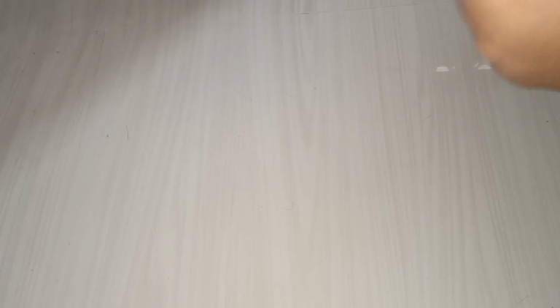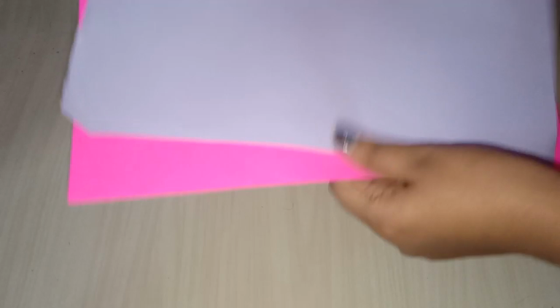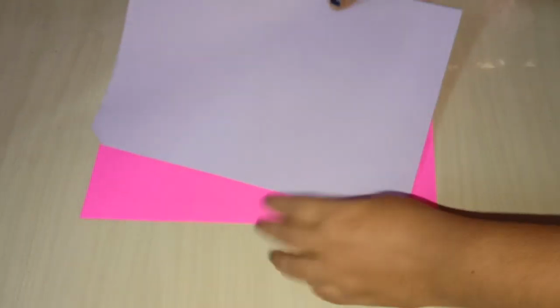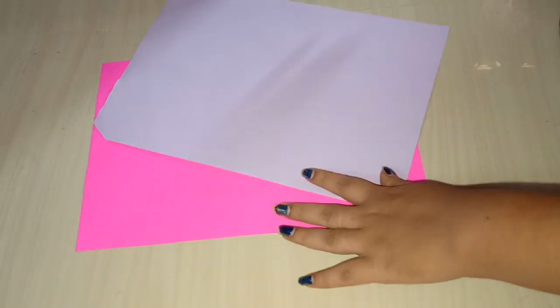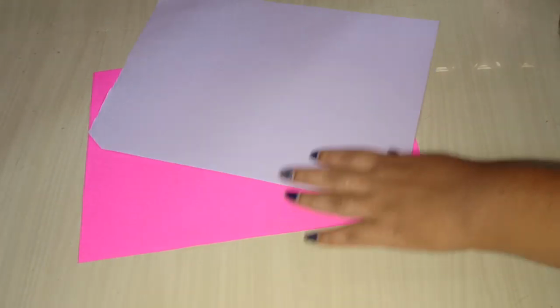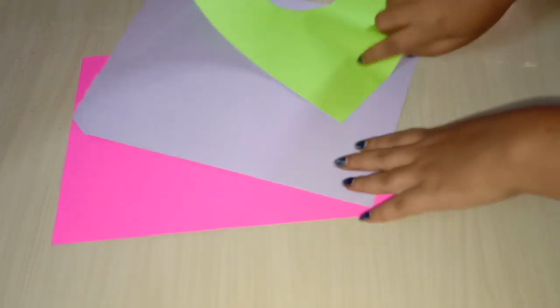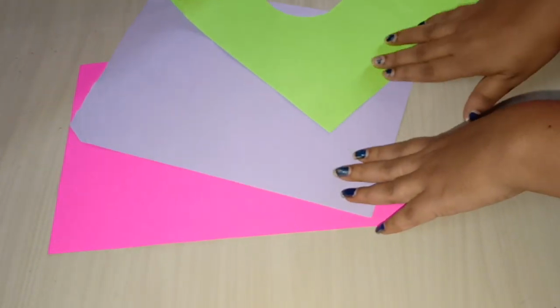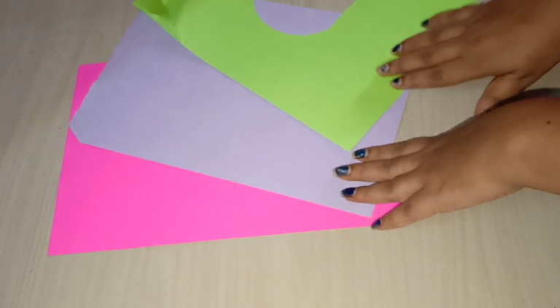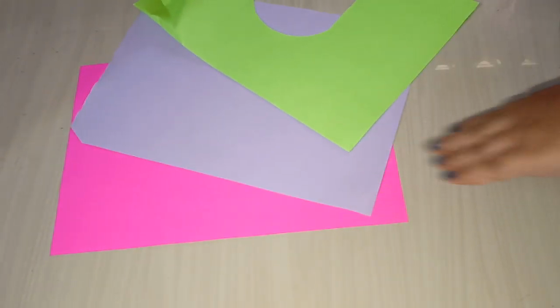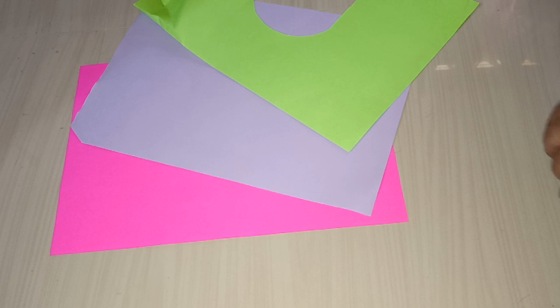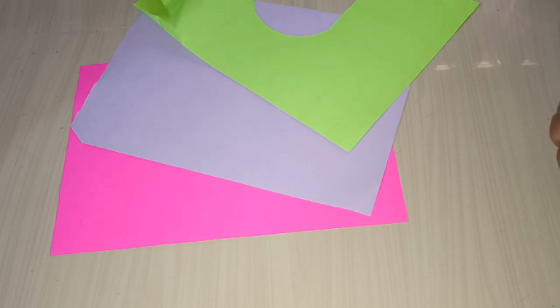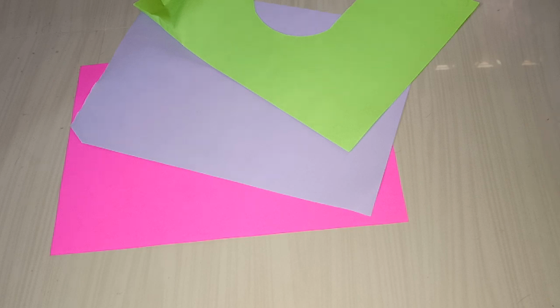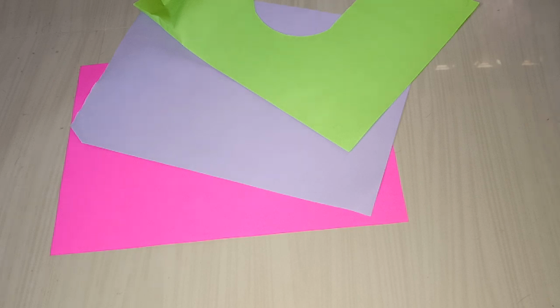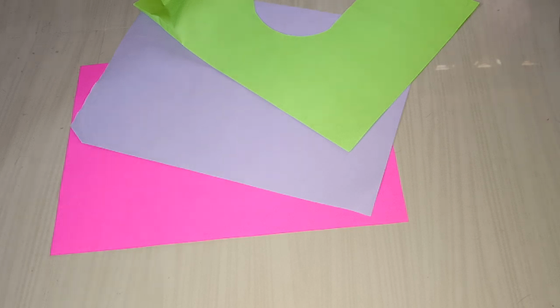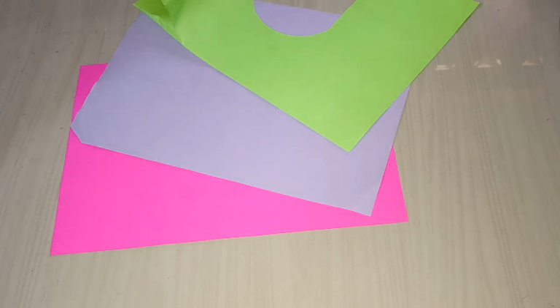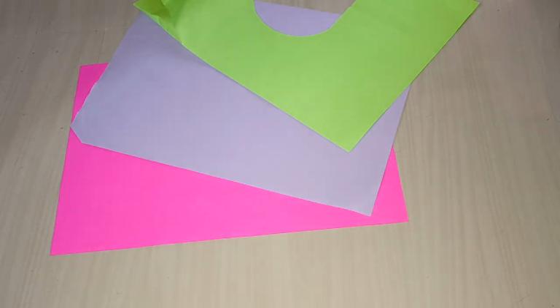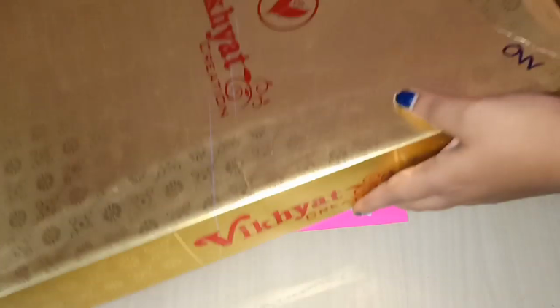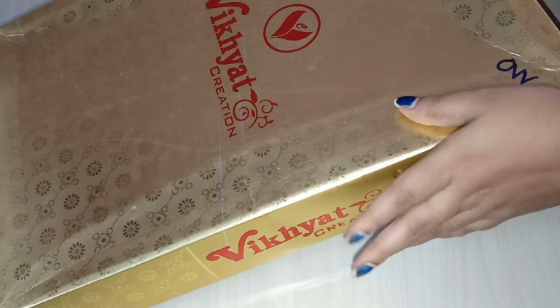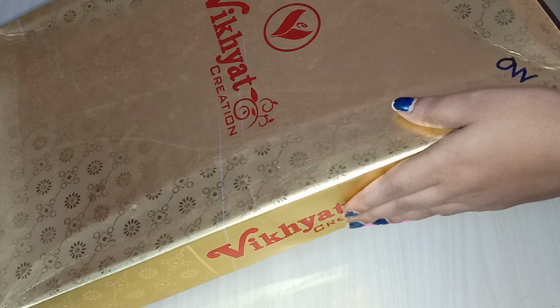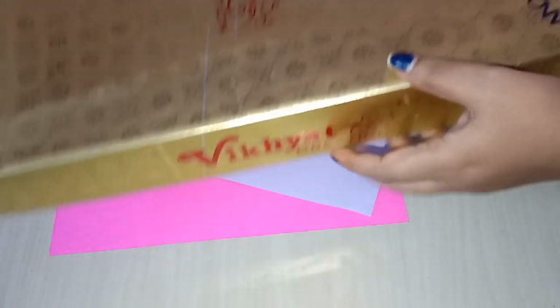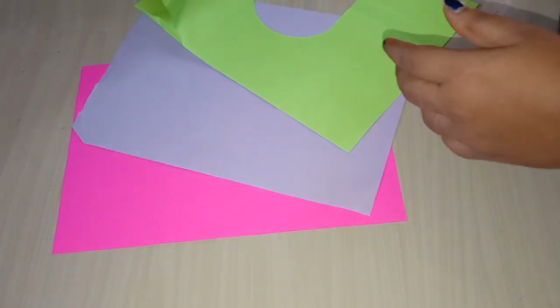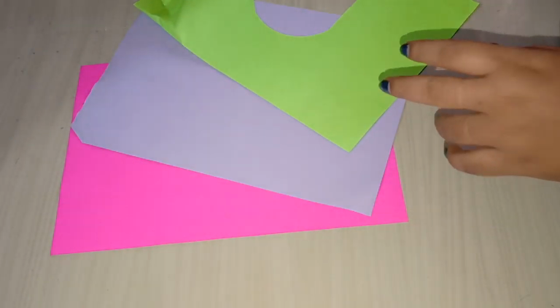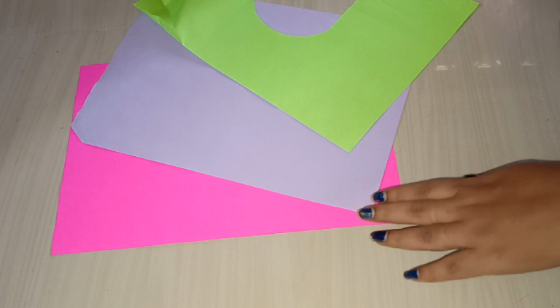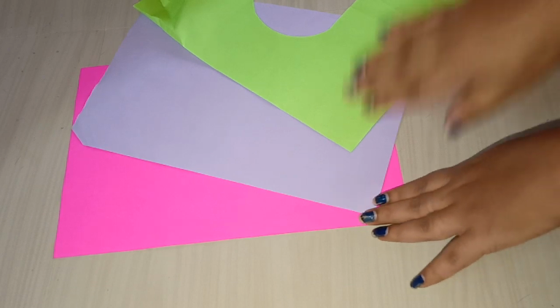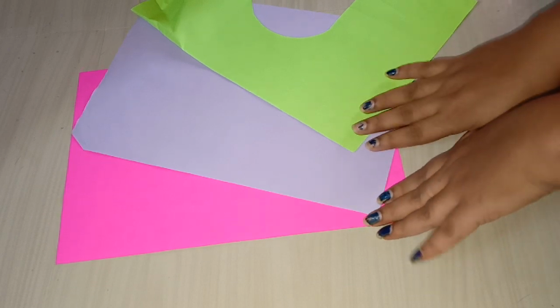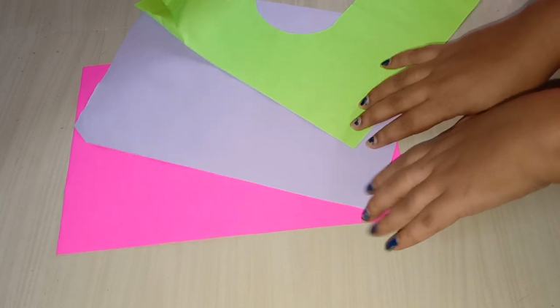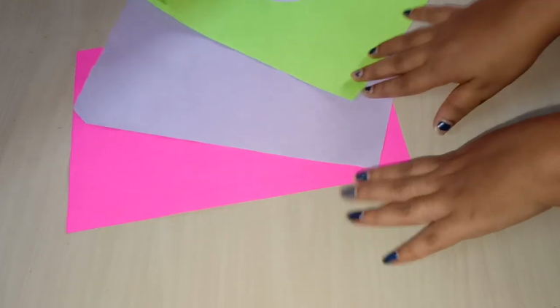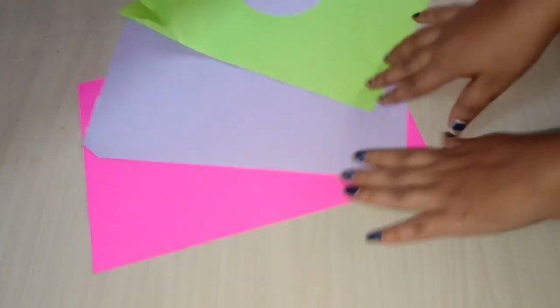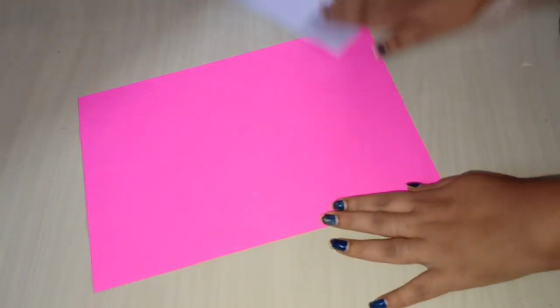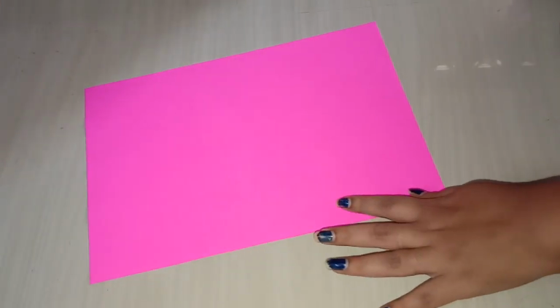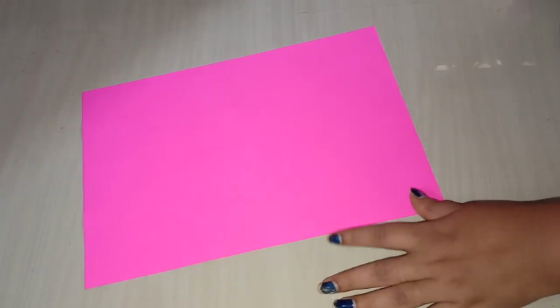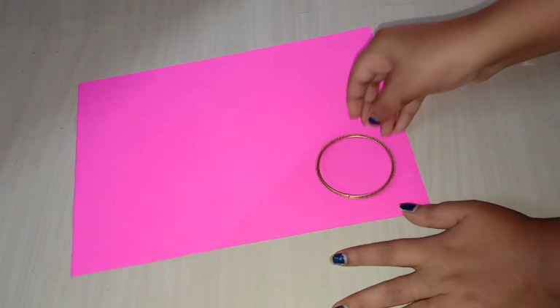Hi friends, I am going to show you a beautiful wall hanging. I am going to show you three colors: pink, green, and indigo.